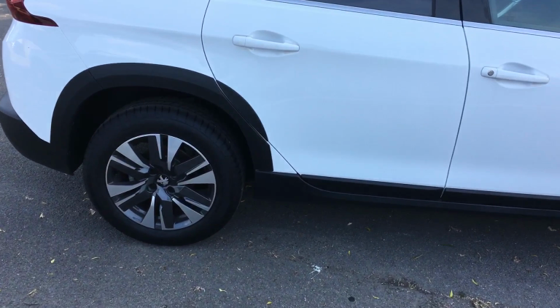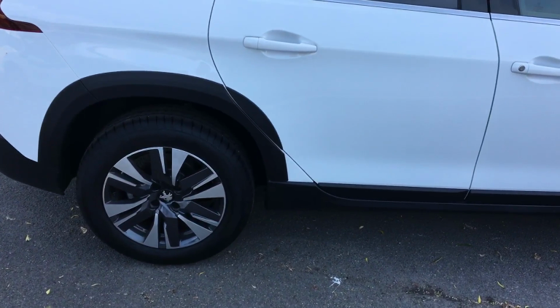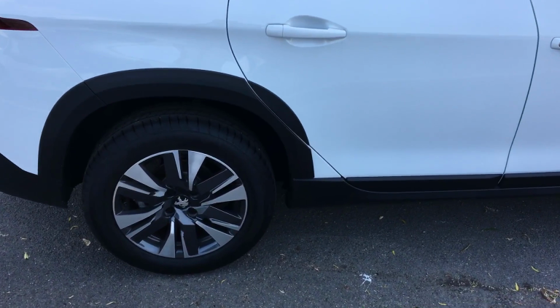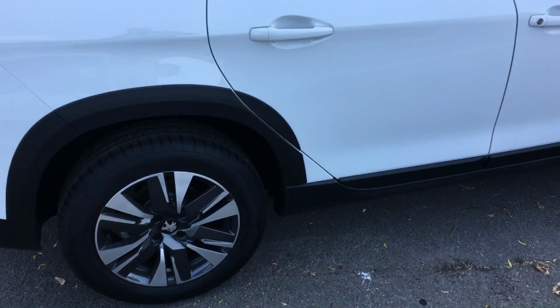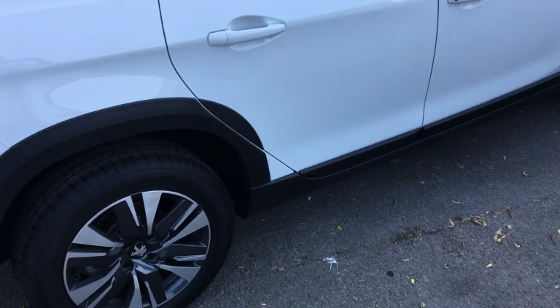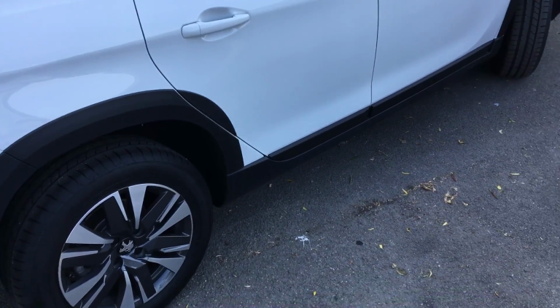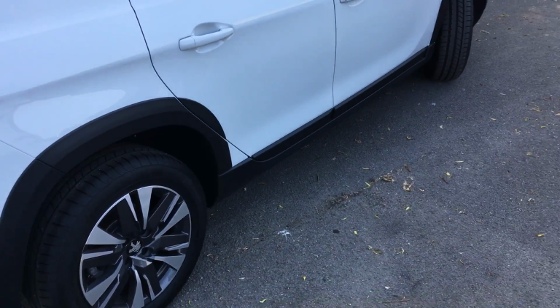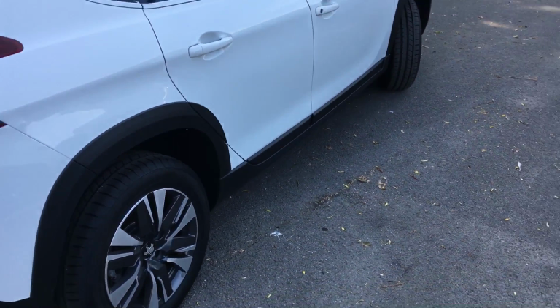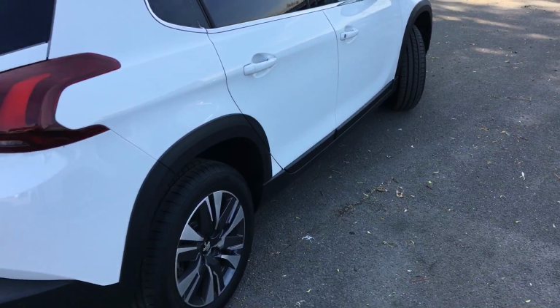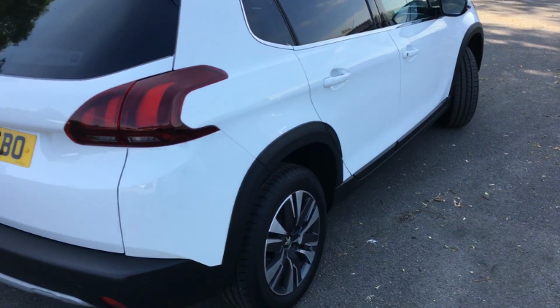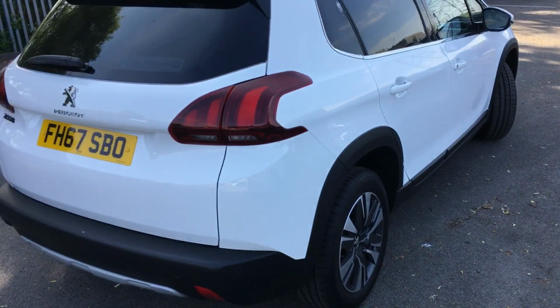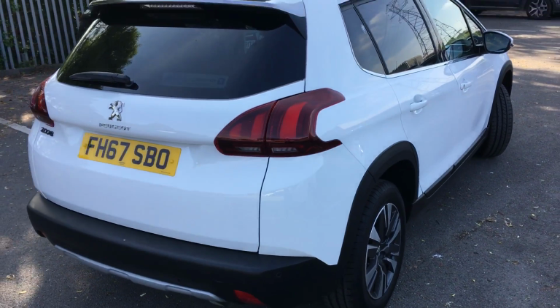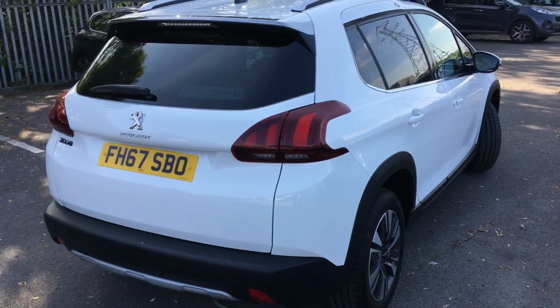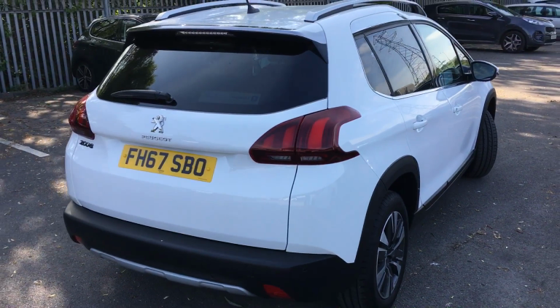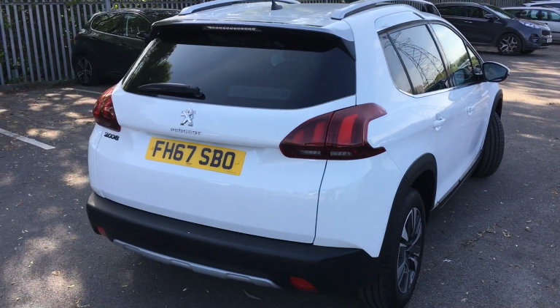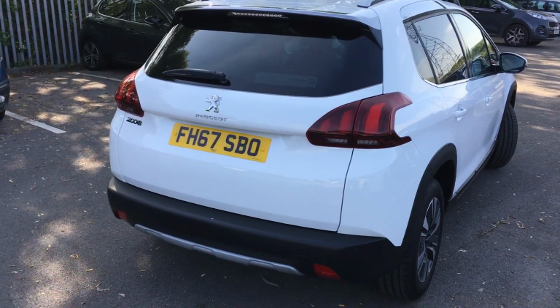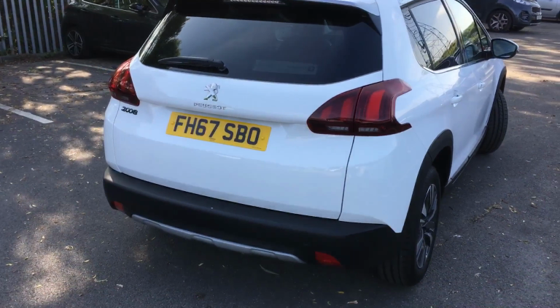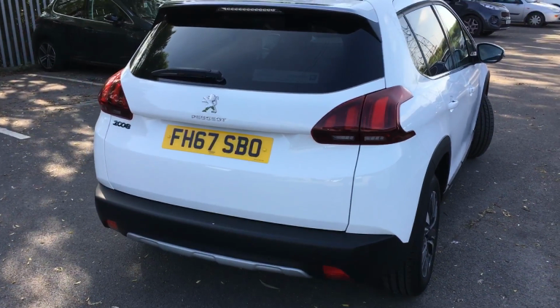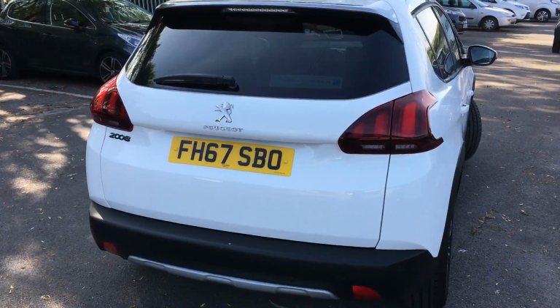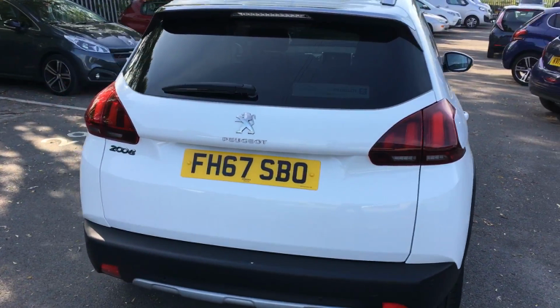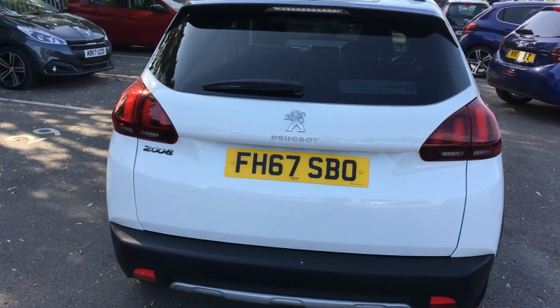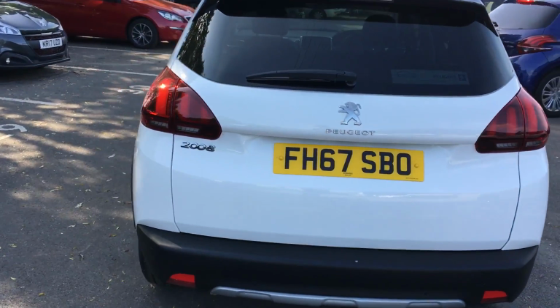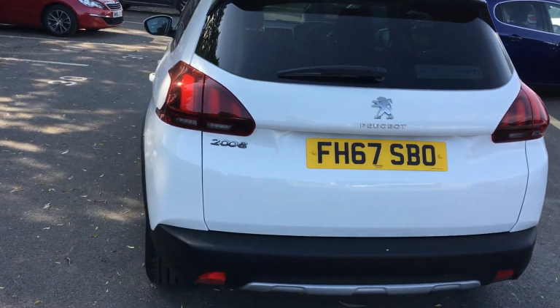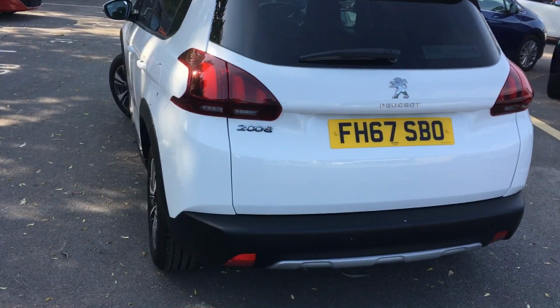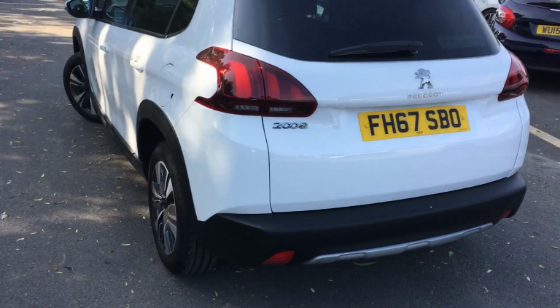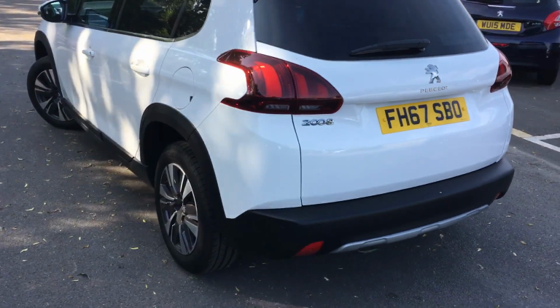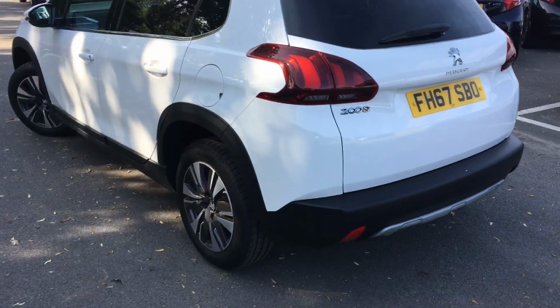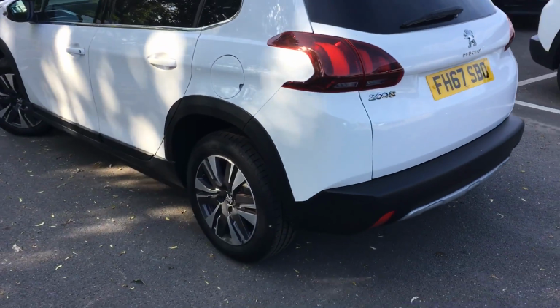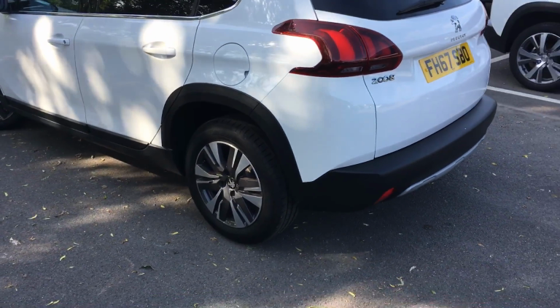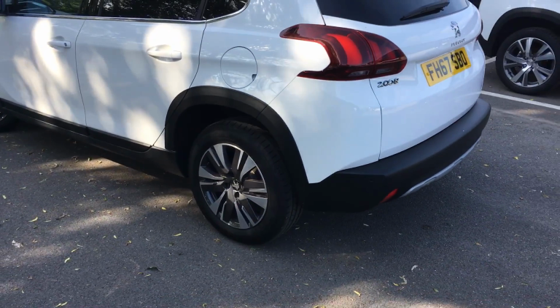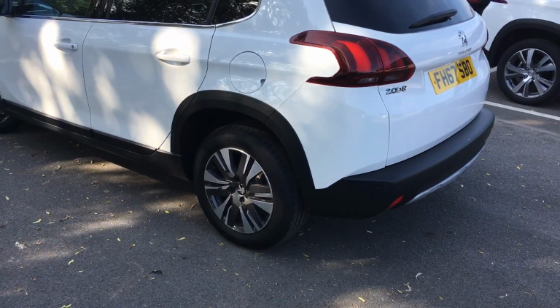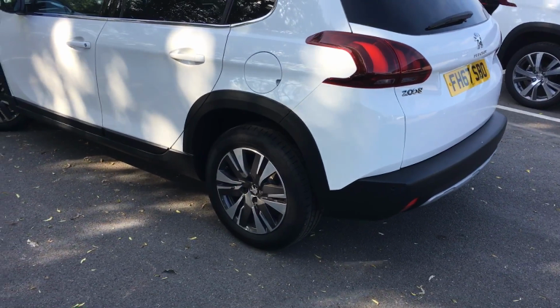So this is the Allure model, which comes with the alloys and also comes with the rear parking sensors on the car. It's got the latest alloys and it's the latest shape as well.